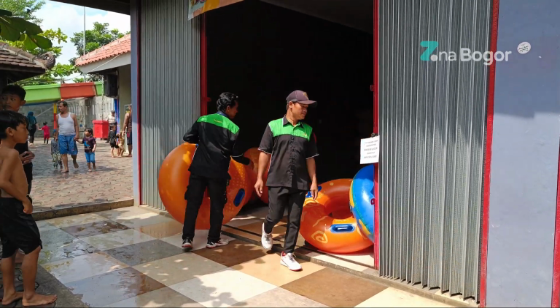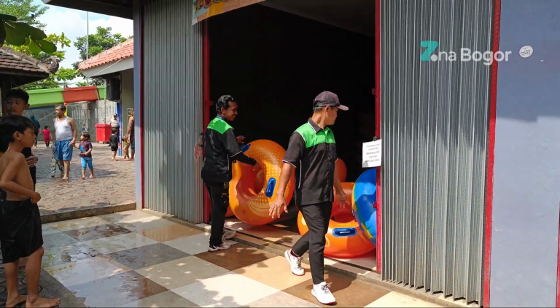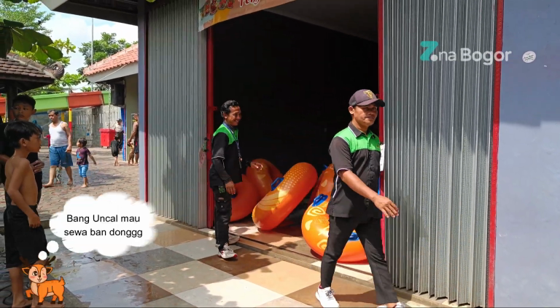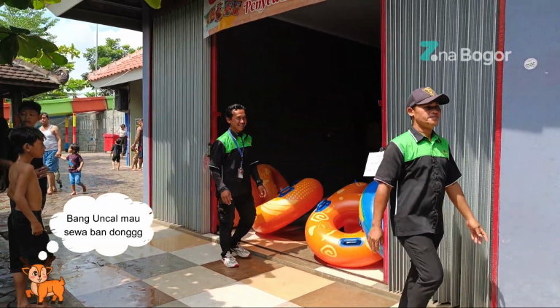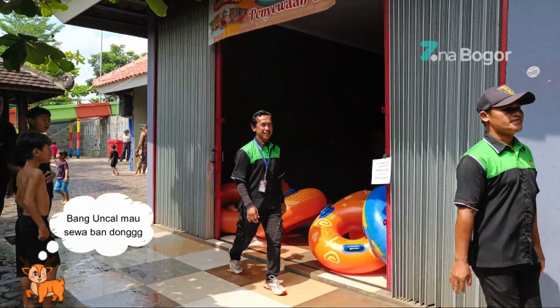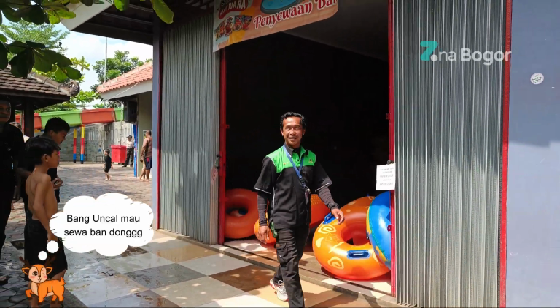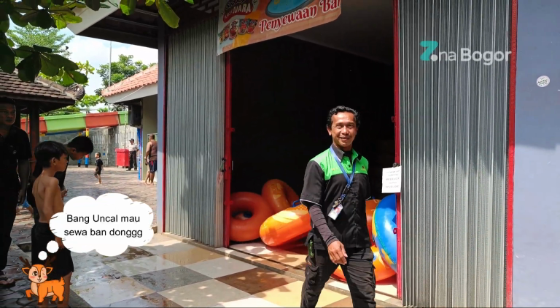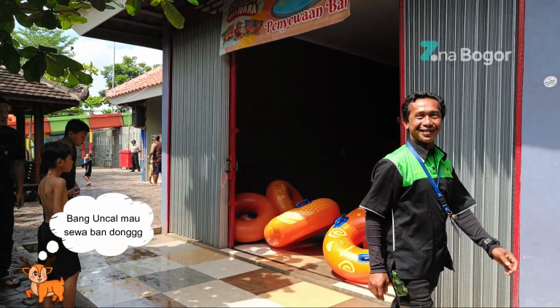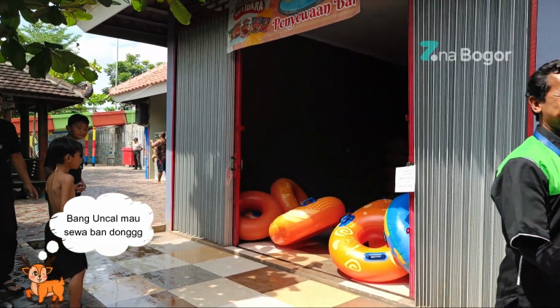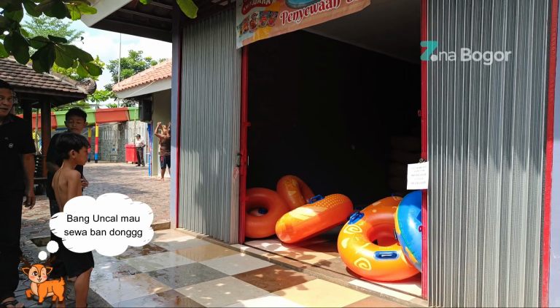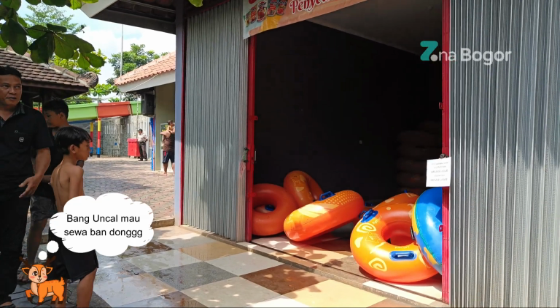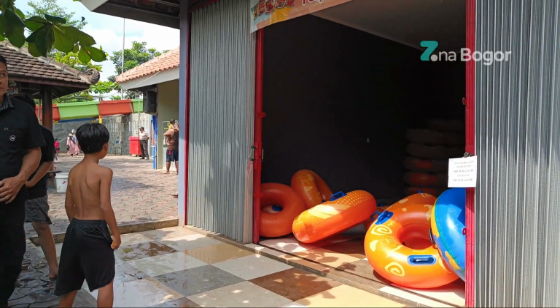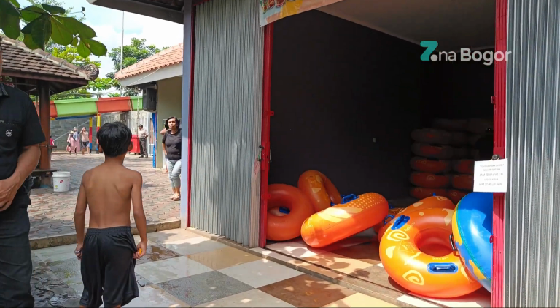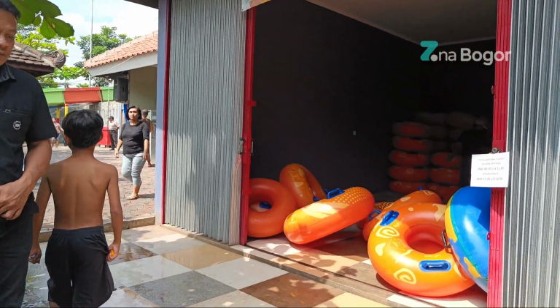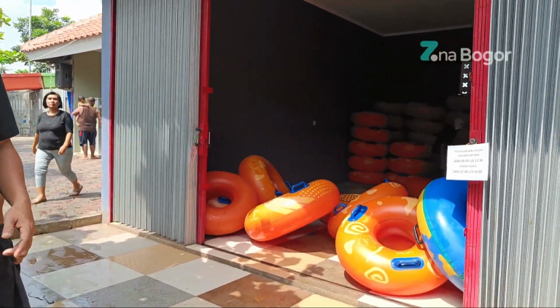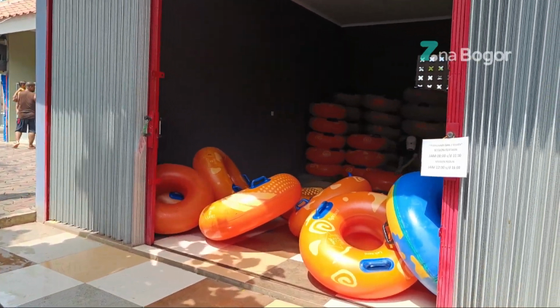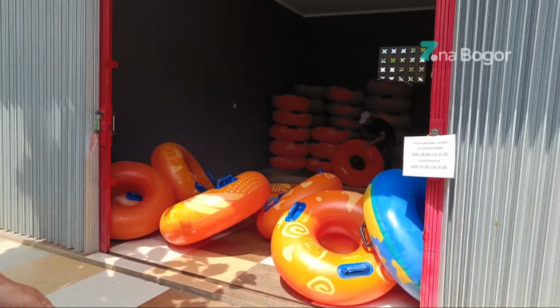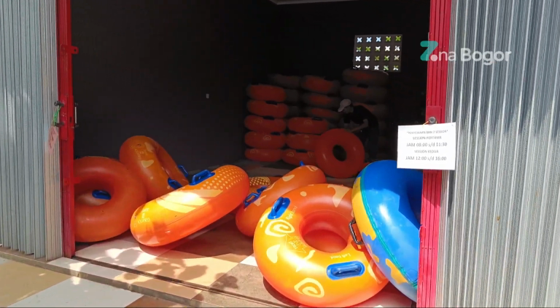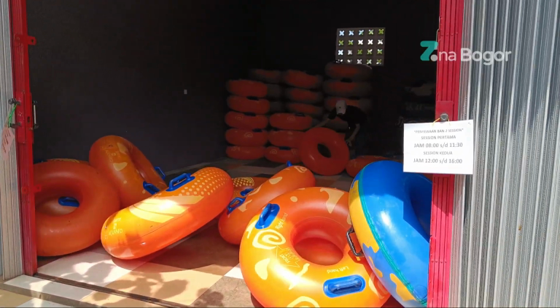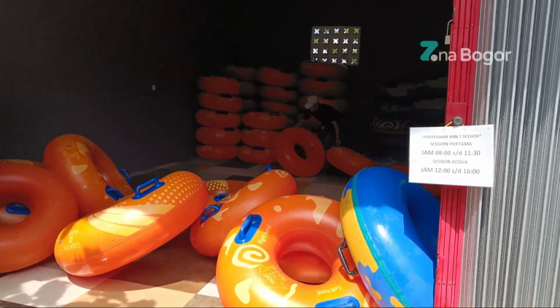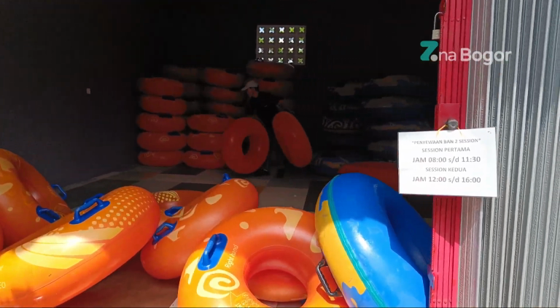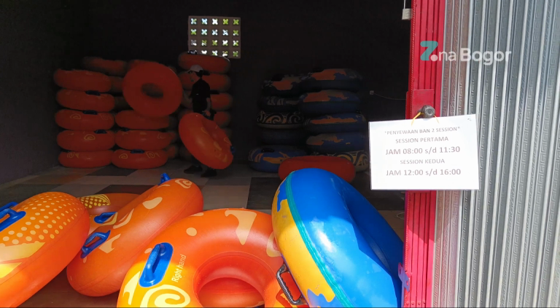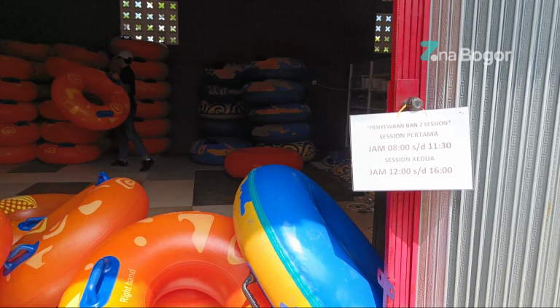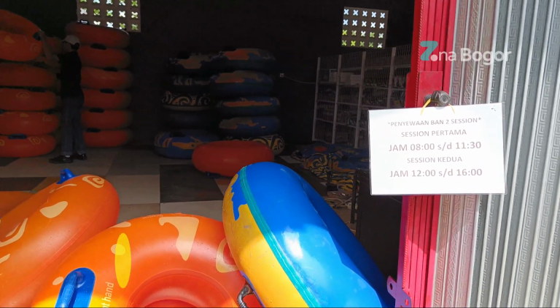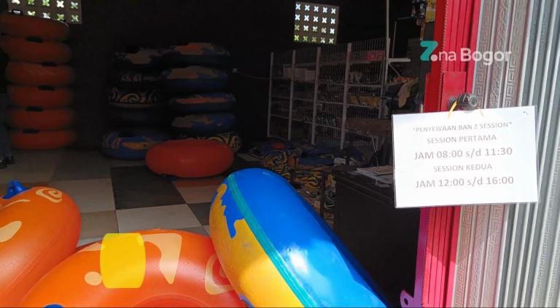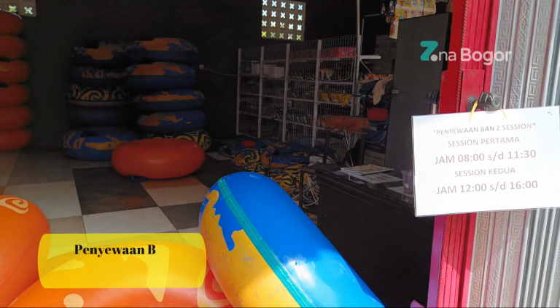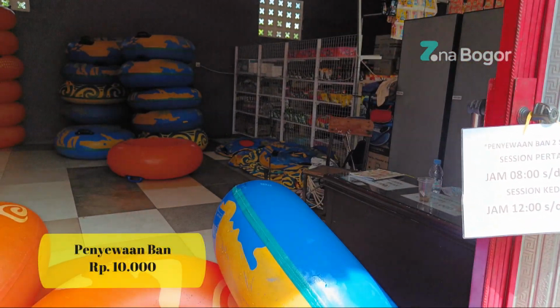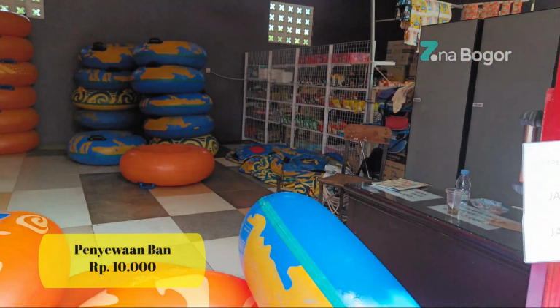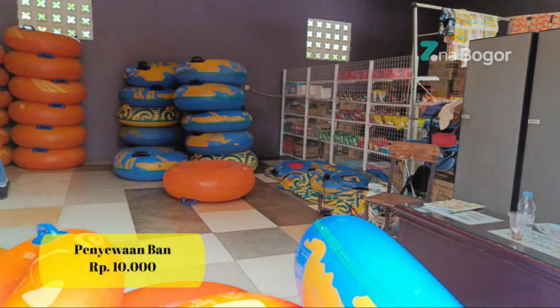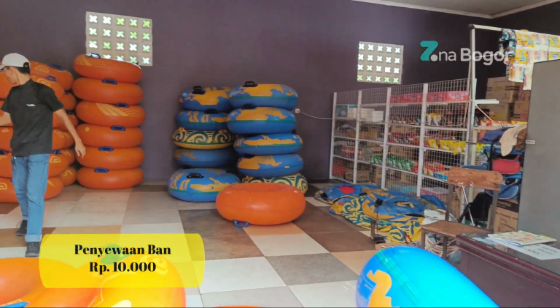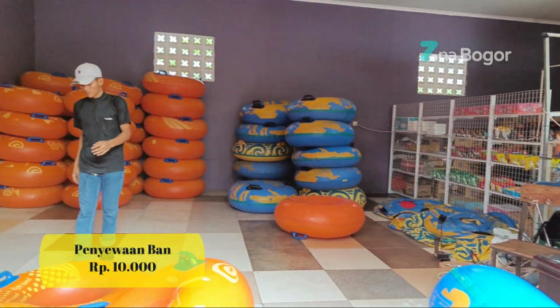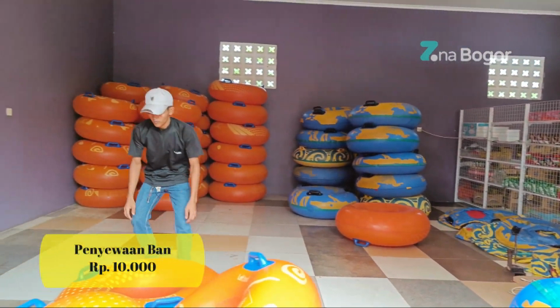Untuk penyewaan ban terbagi menjadi dua sesi, pagi dan siang. Untuk pagi jam 8 sampai jam 11.30, sedangkan untuk siang dari jam 12 sampai jam 4 sore. Harga sewanya murah banget, cuma 10 ribu aja.